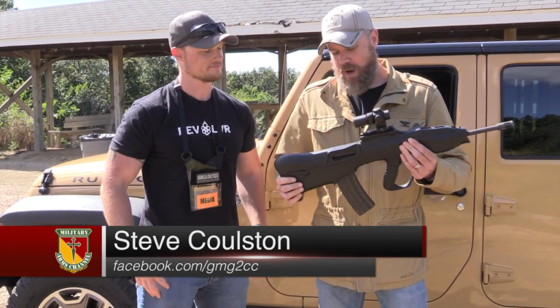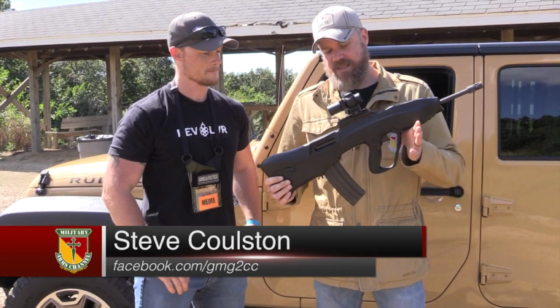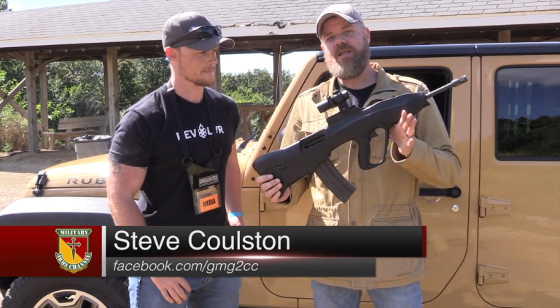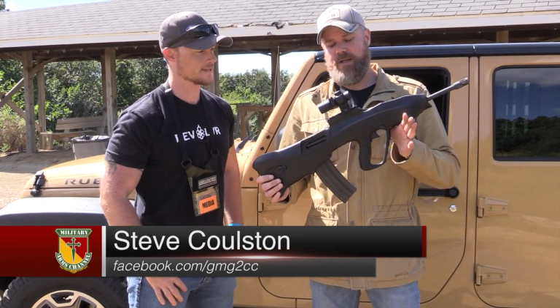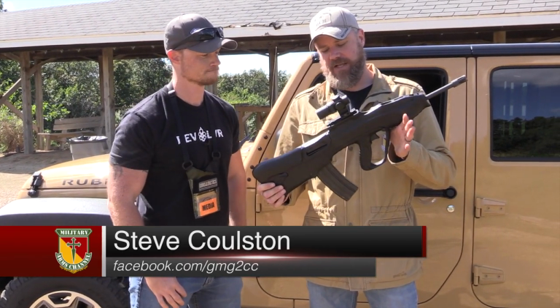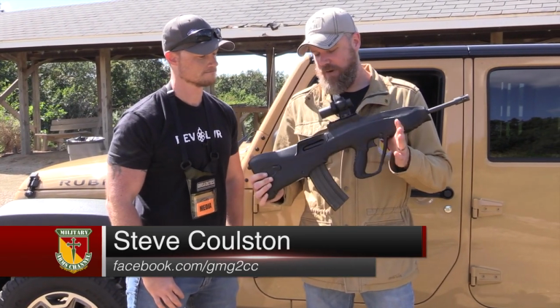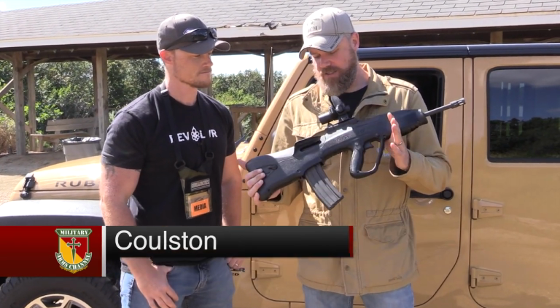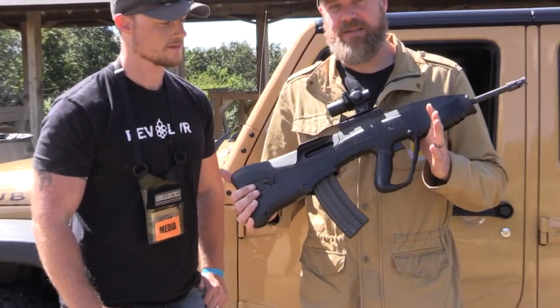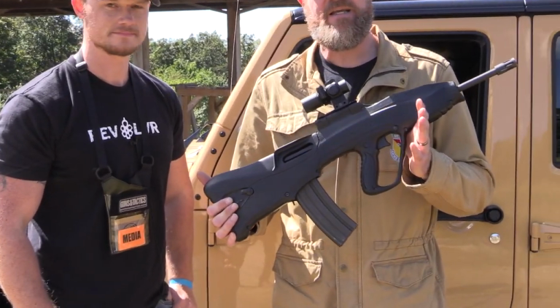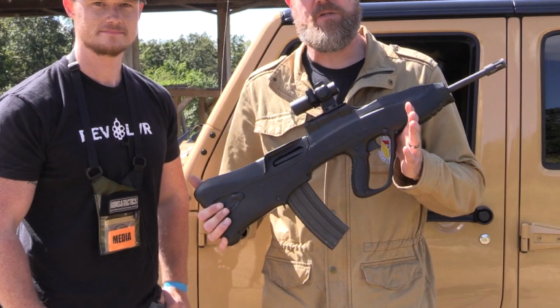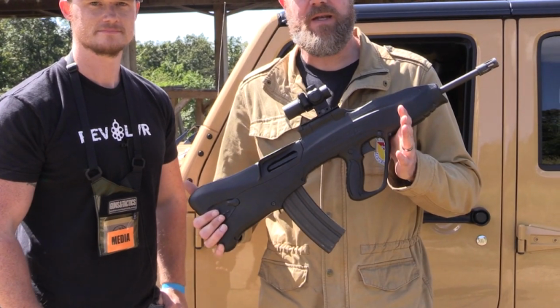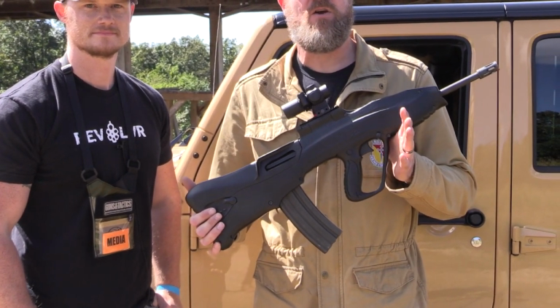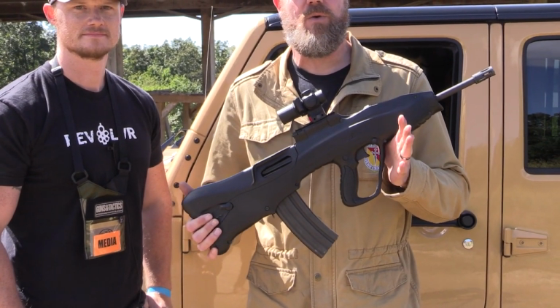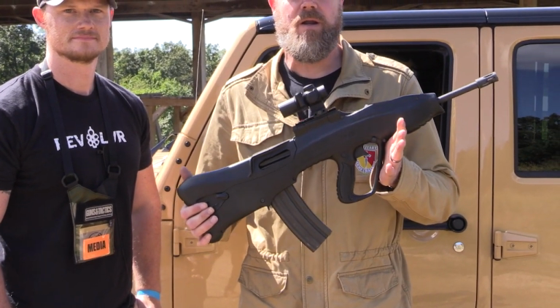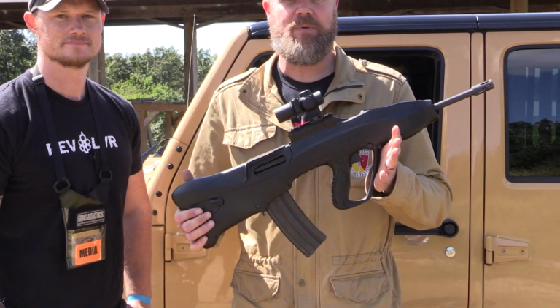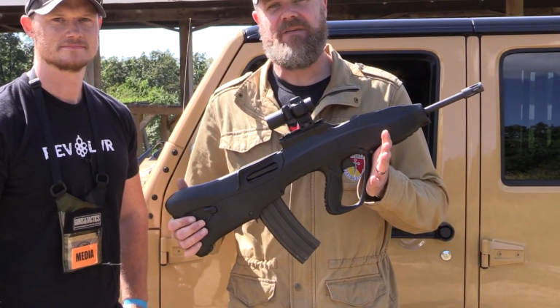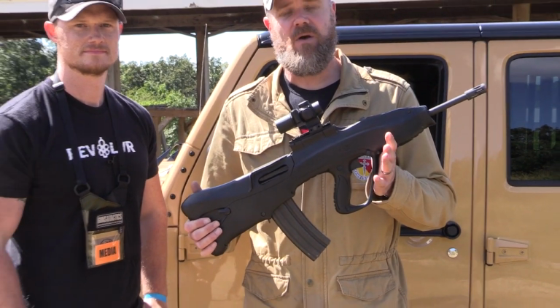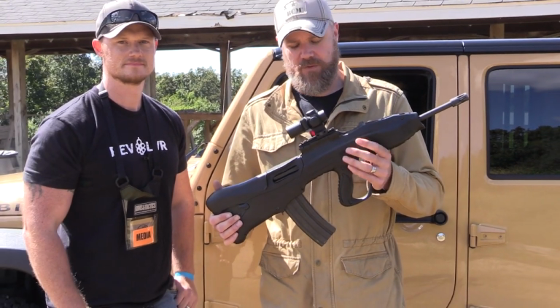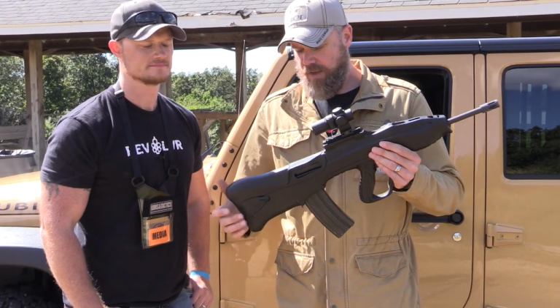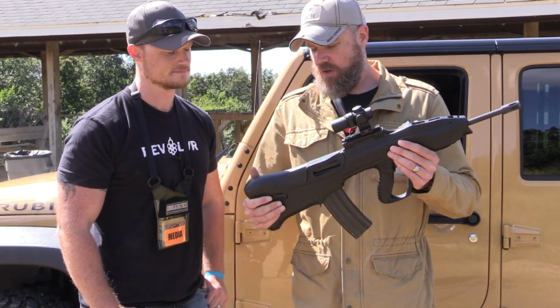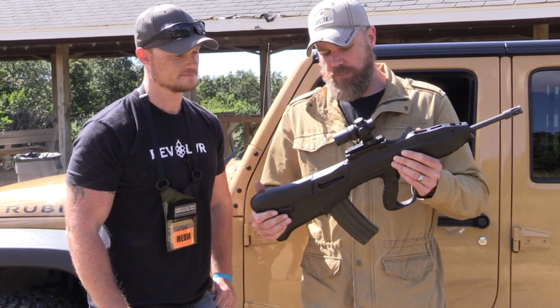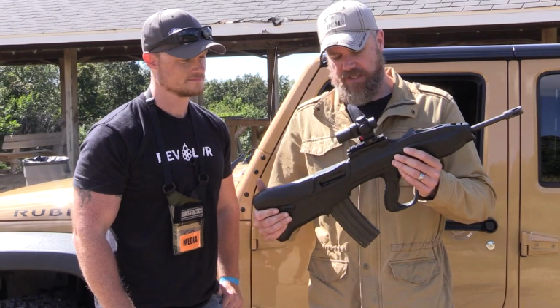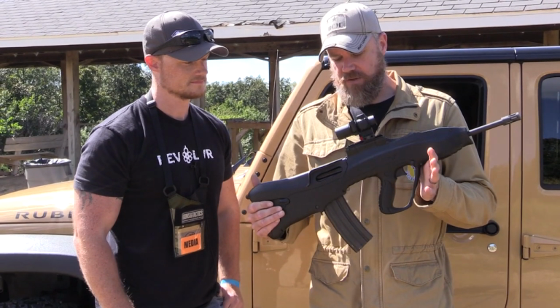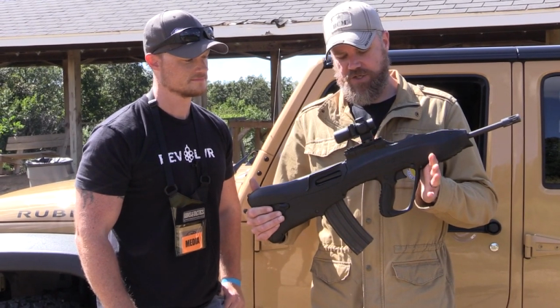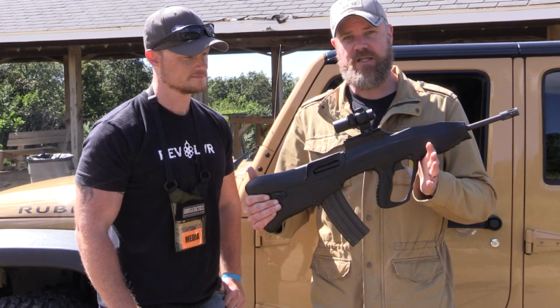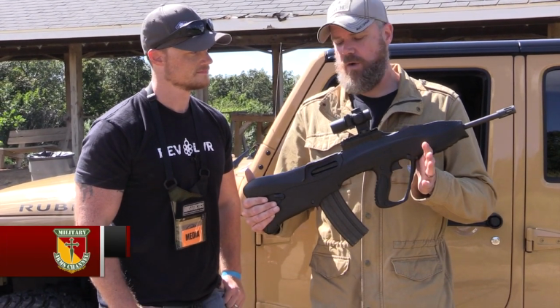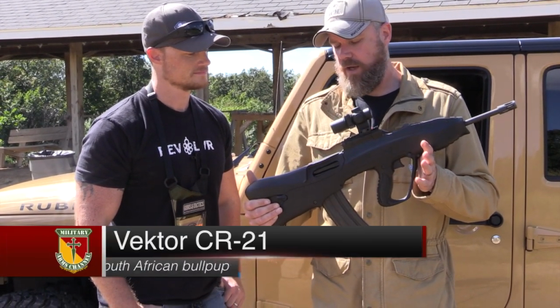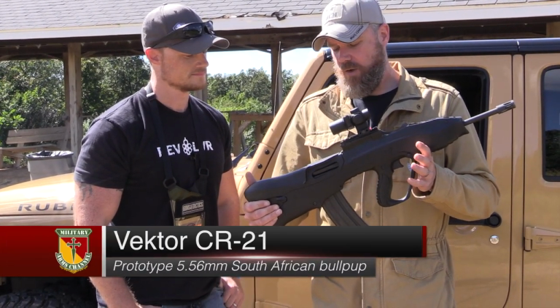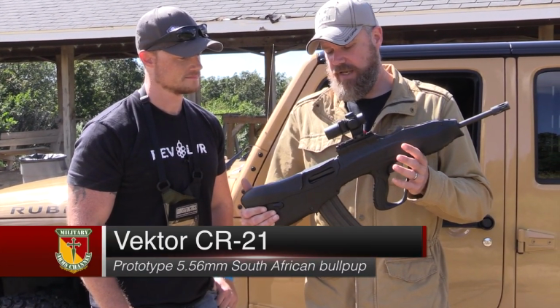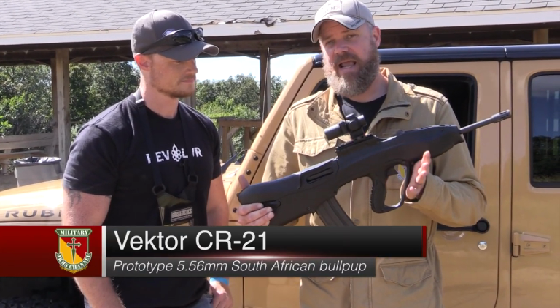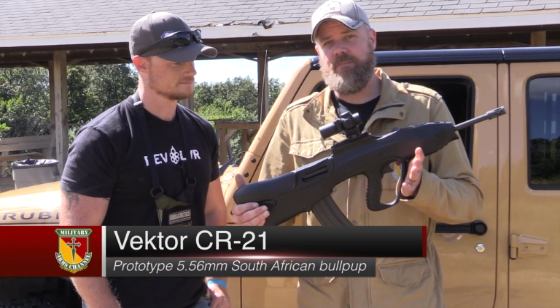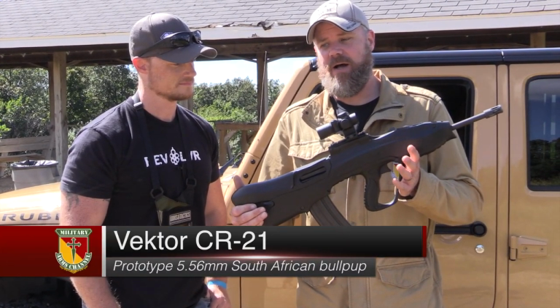While we're making the video, Steve and I ran across this thing at the DS Arms booth. DS Arms is known for their popular line of FAL rifles, but they're also into bullpups. And they have in their possession this CR-21, which is a South African bullpup.